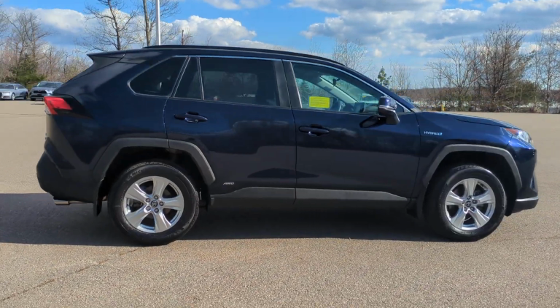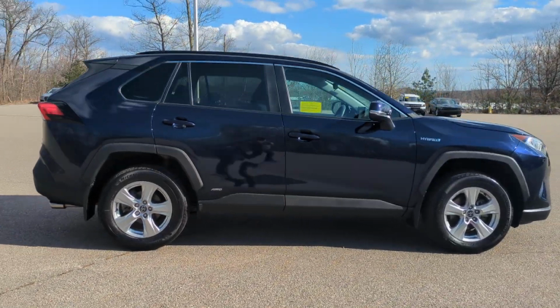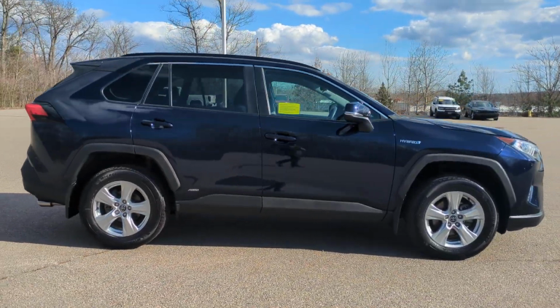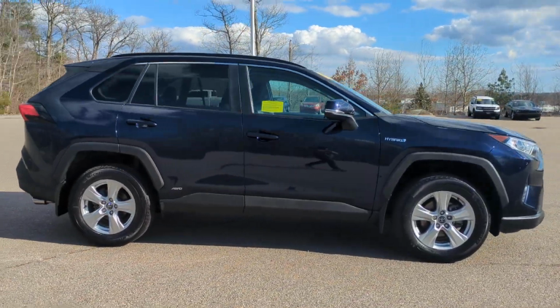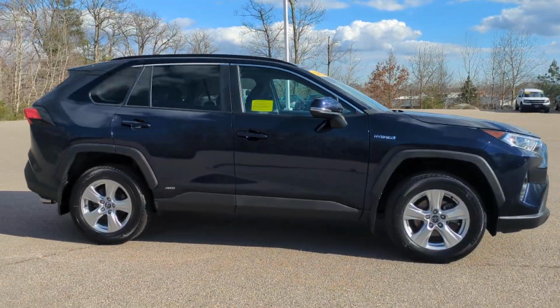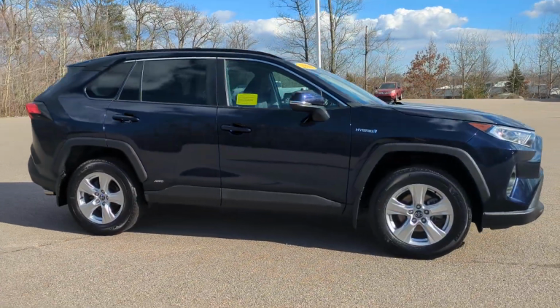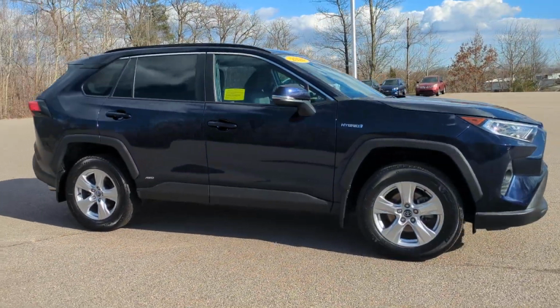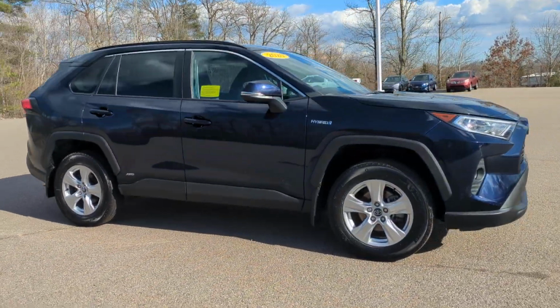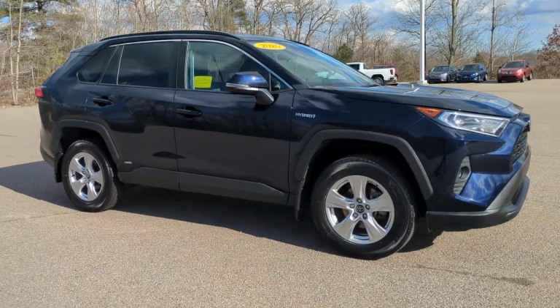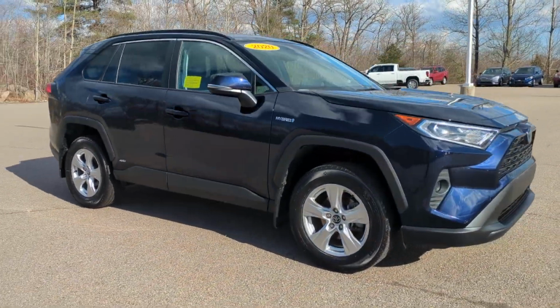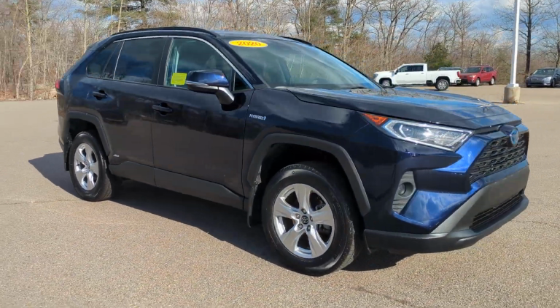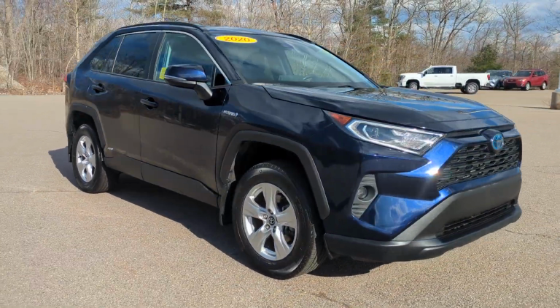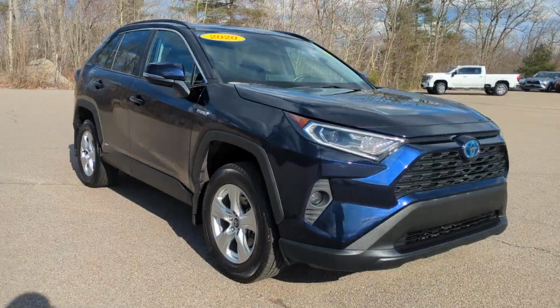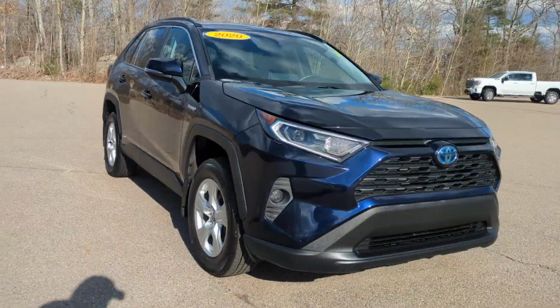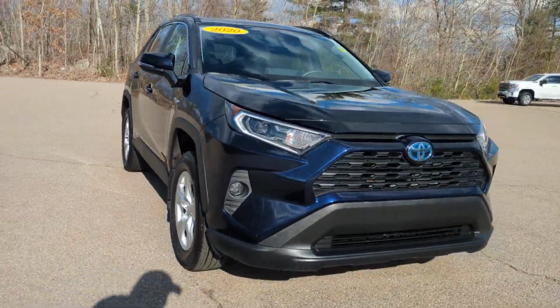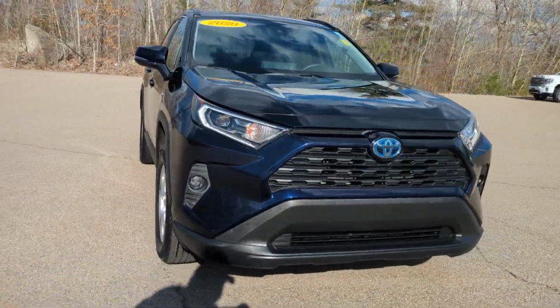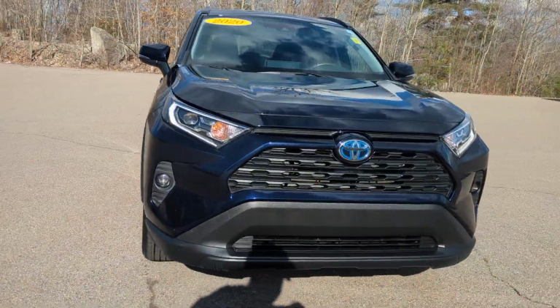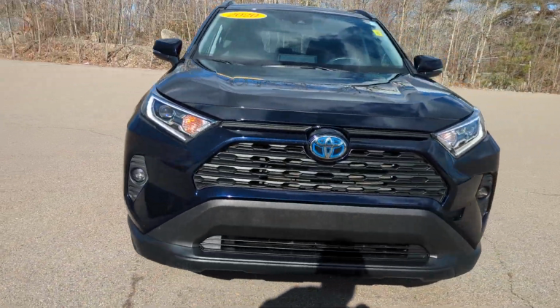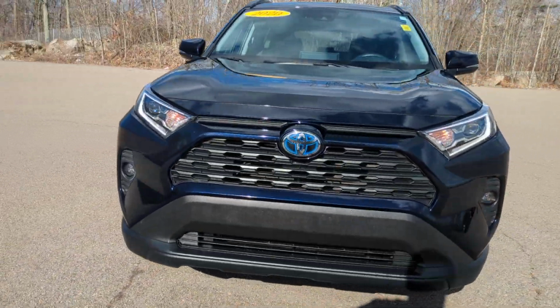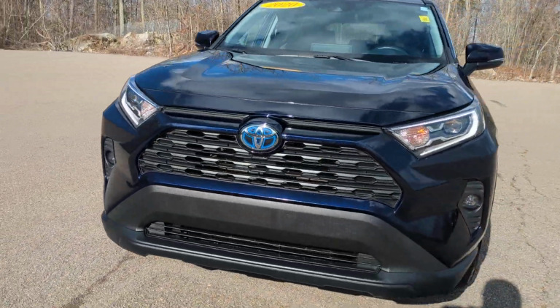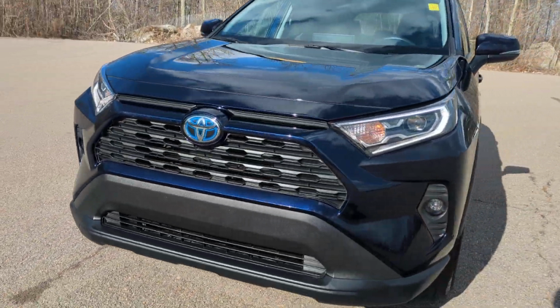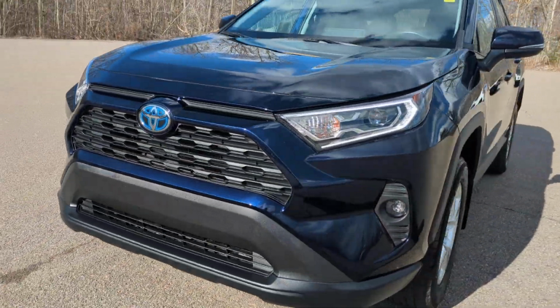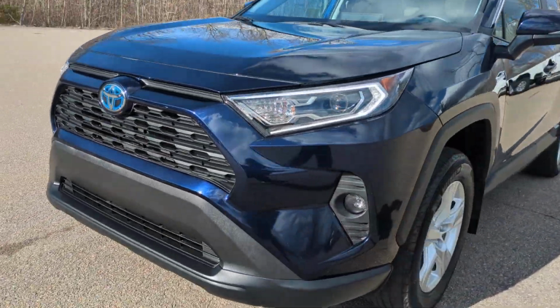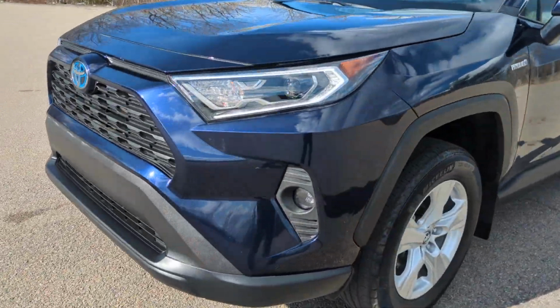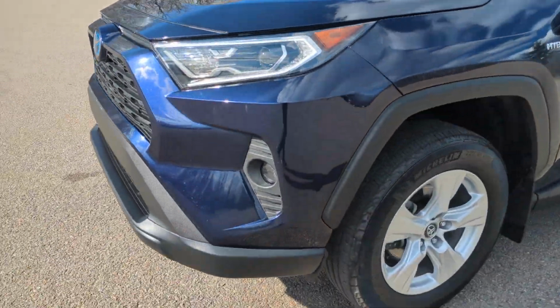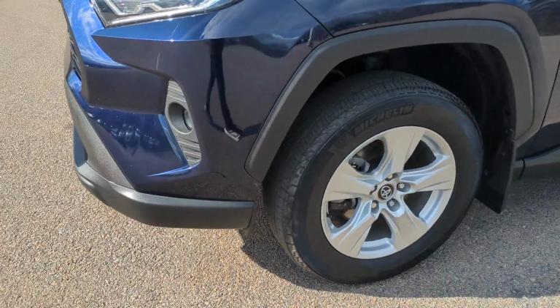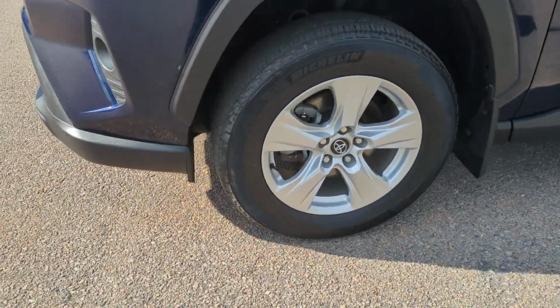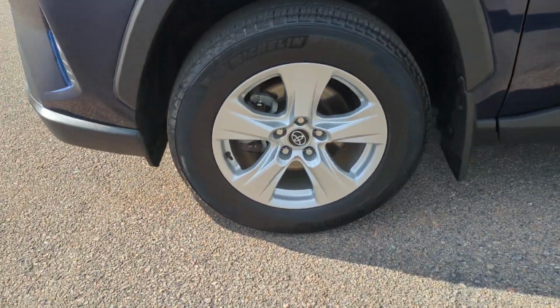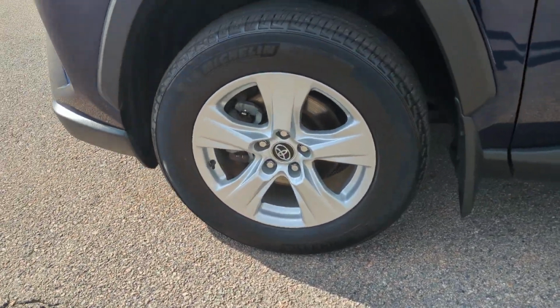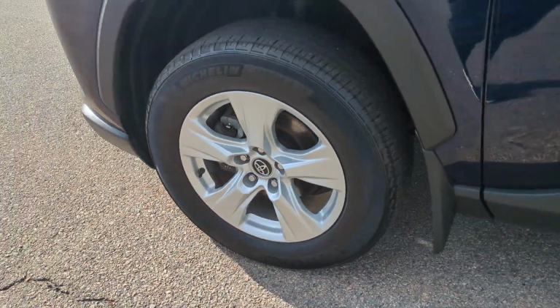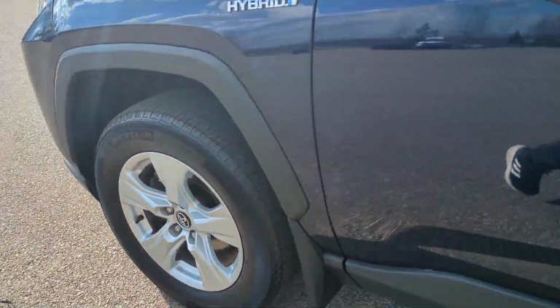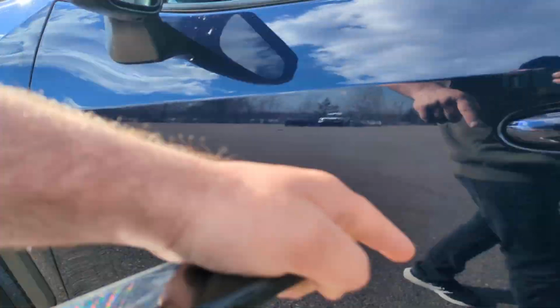This small SUV delivers all-wheel drive capability, the latest in safety and driver assistance tech, a refined and flexible interior that makes hauling cargo easy, and the power to add excitement to every drive.